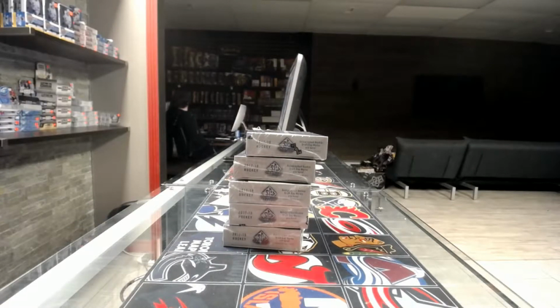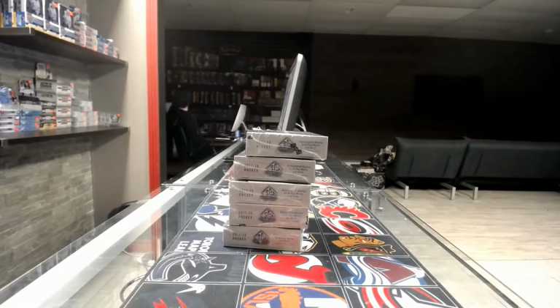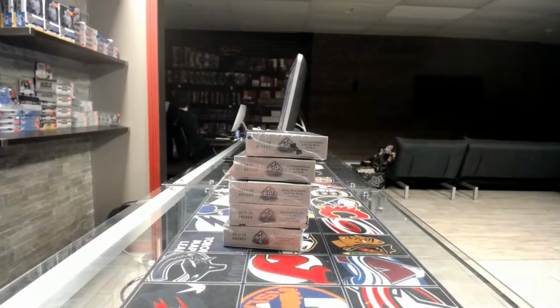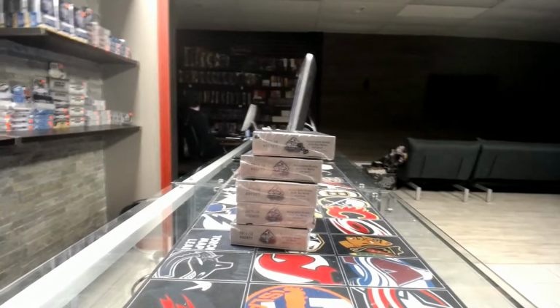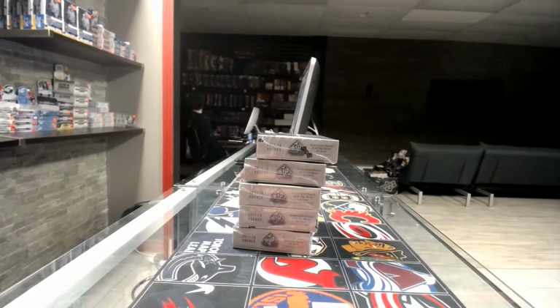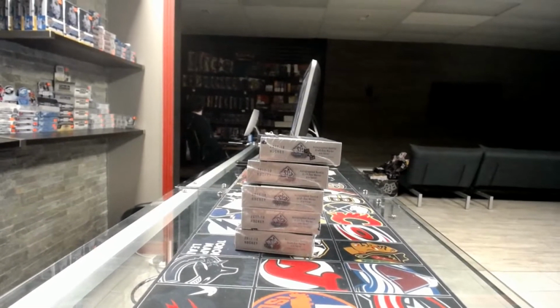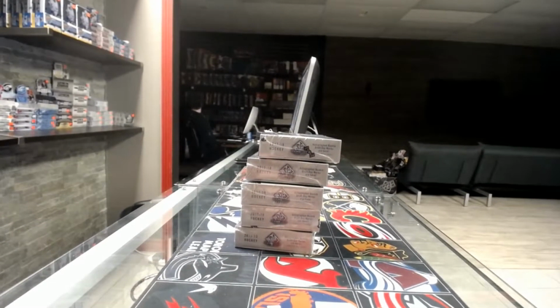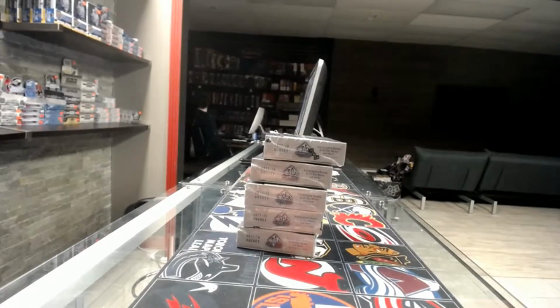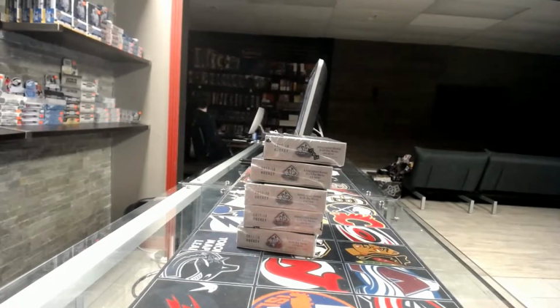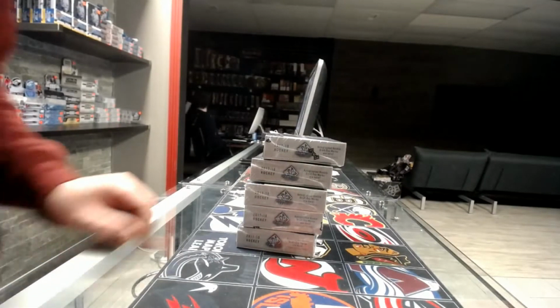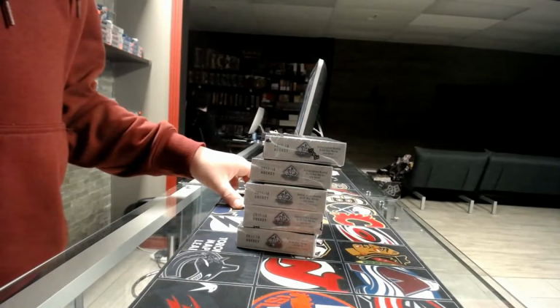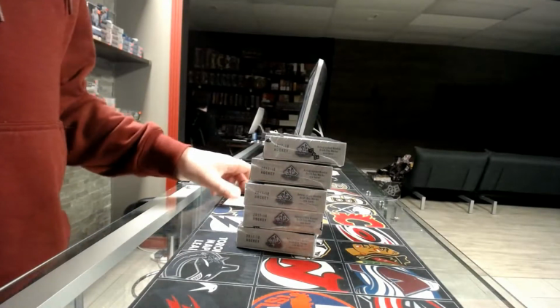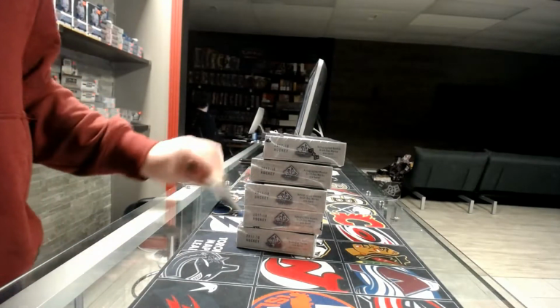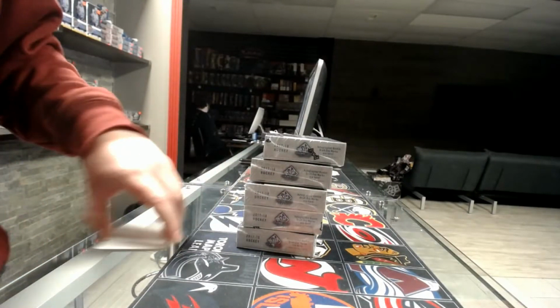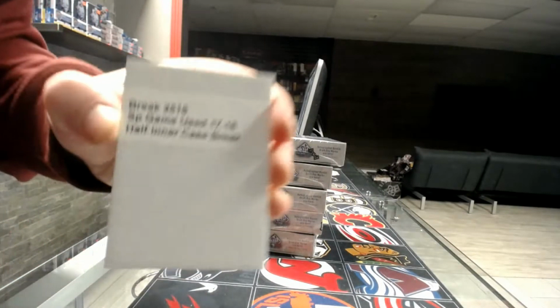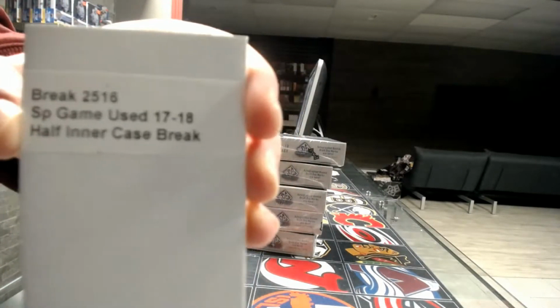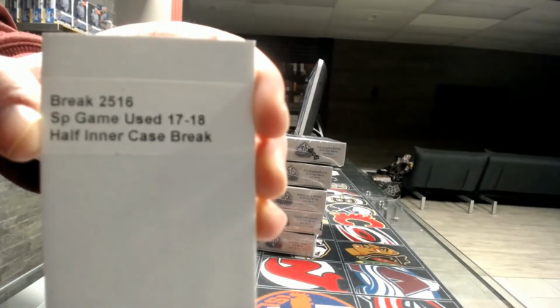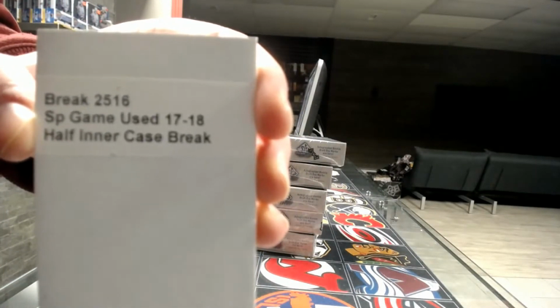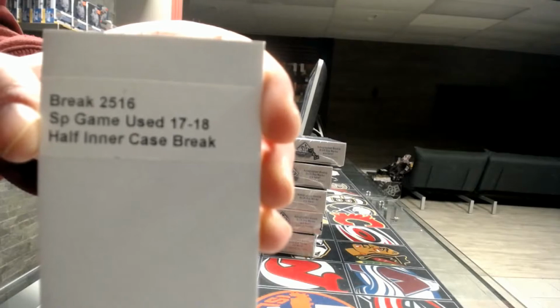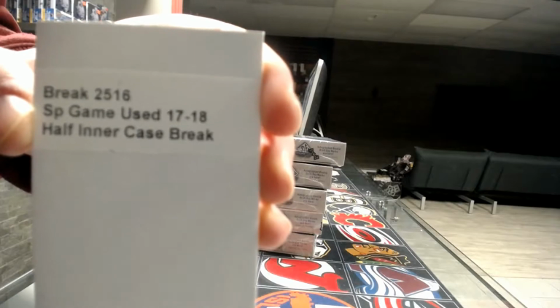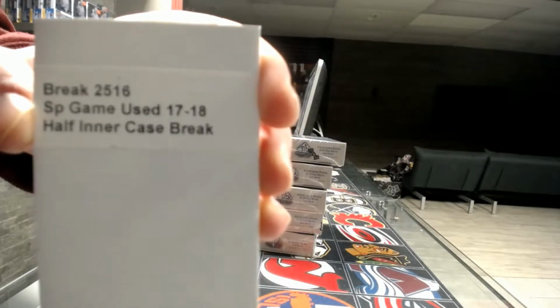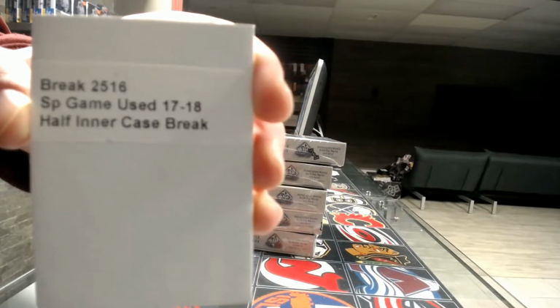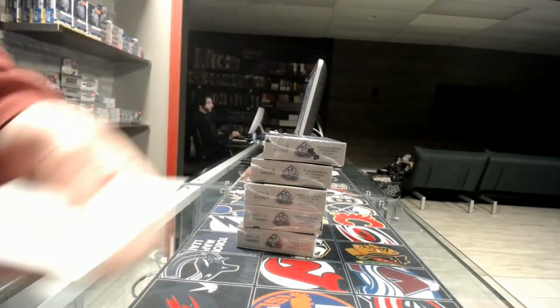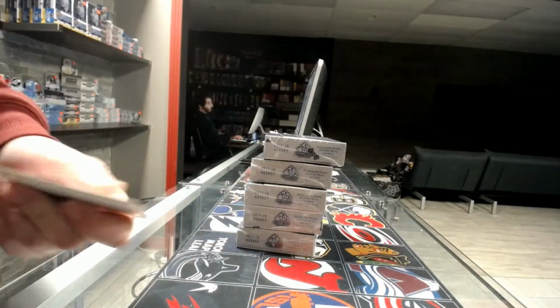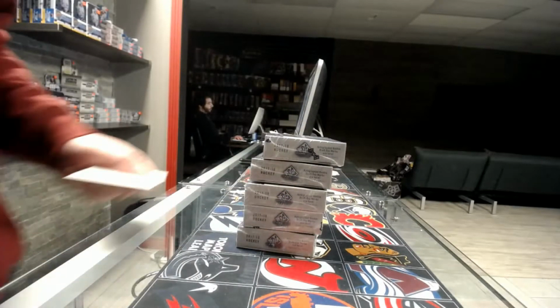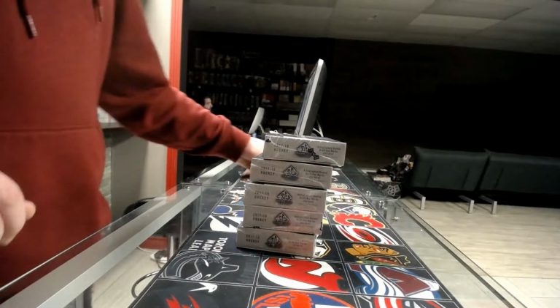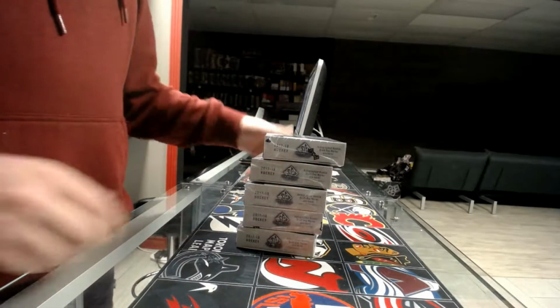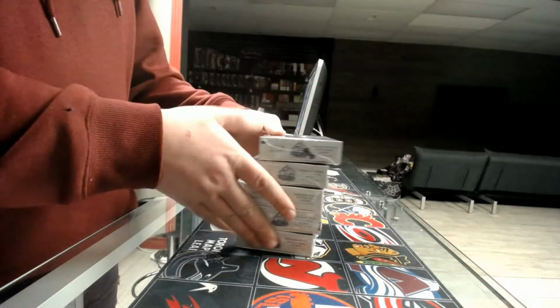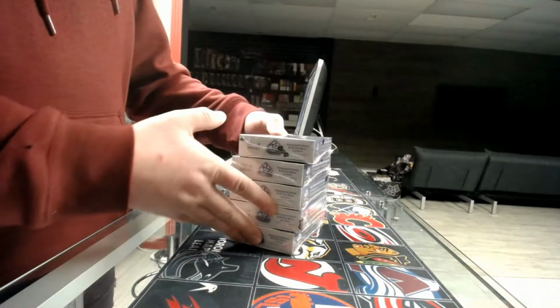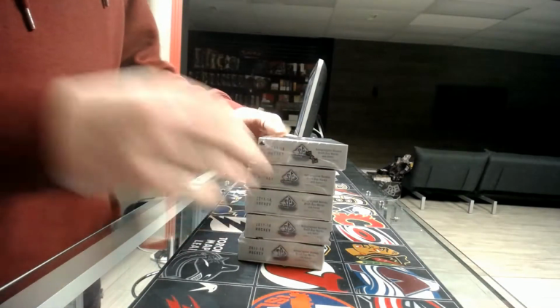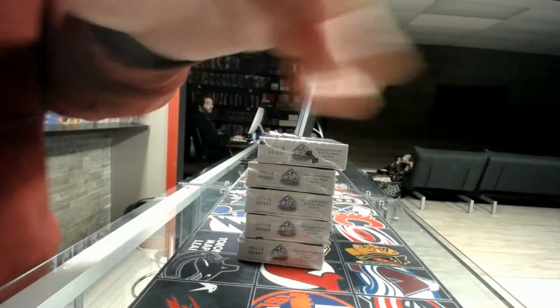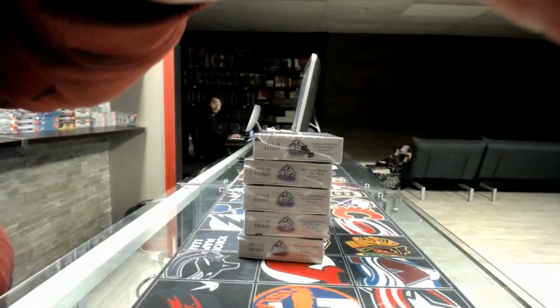Alright, so we are live with our last break out of eBay for this week — 25/16 SP Game Used, second half. In our case break, the second half — we had the previous half yesterday on eBay.